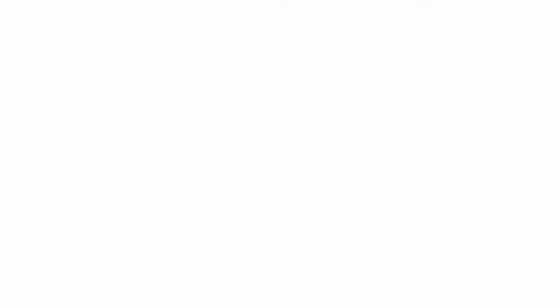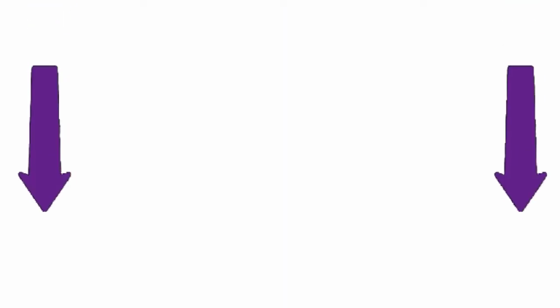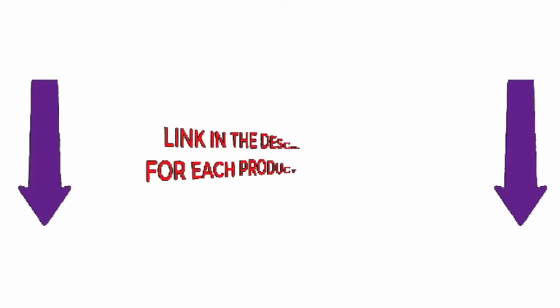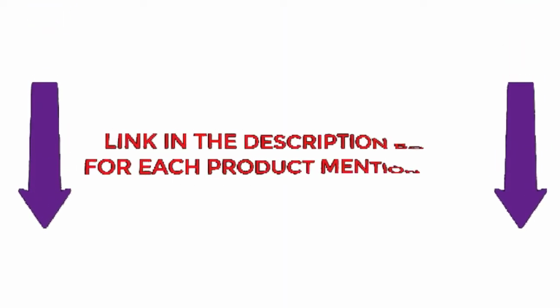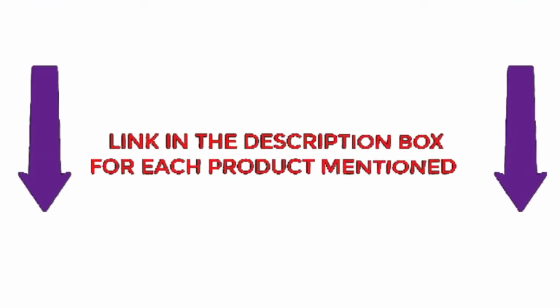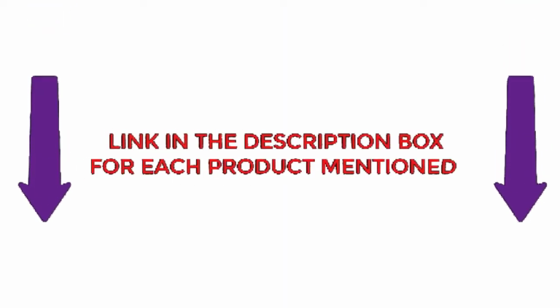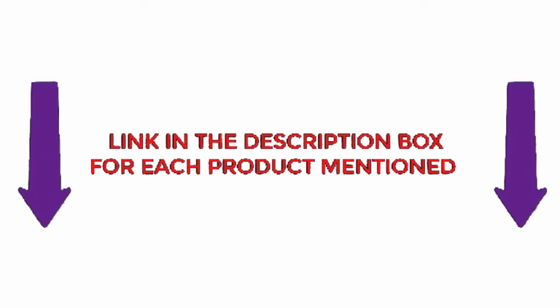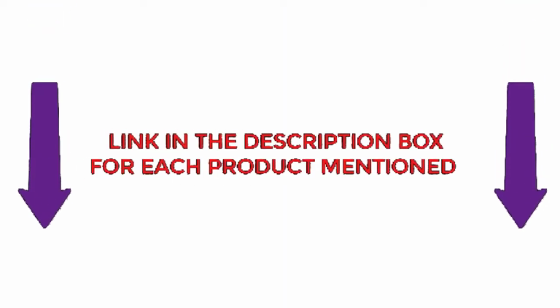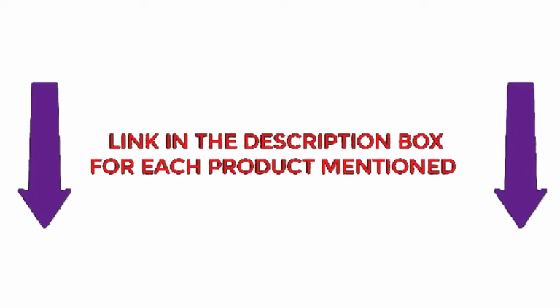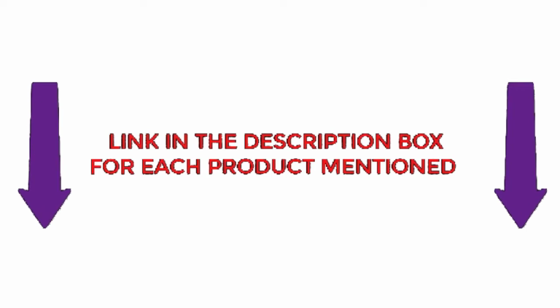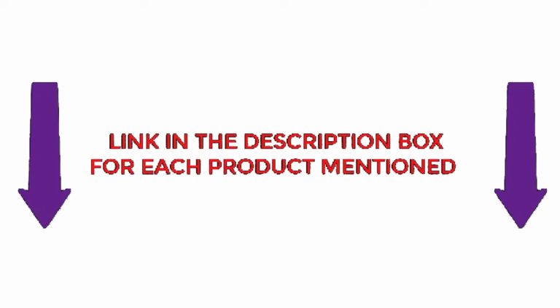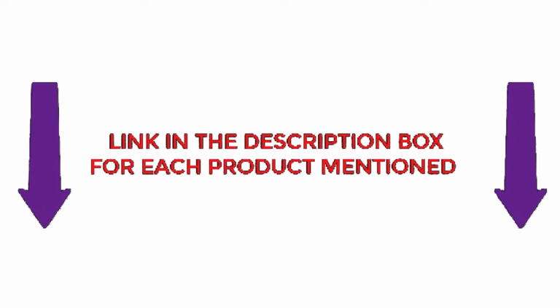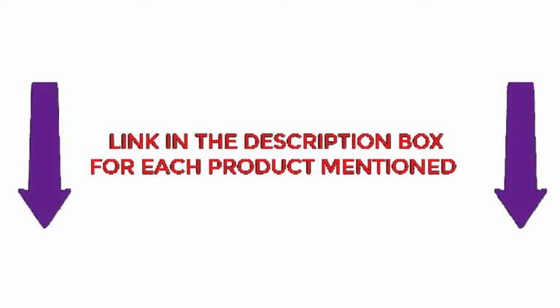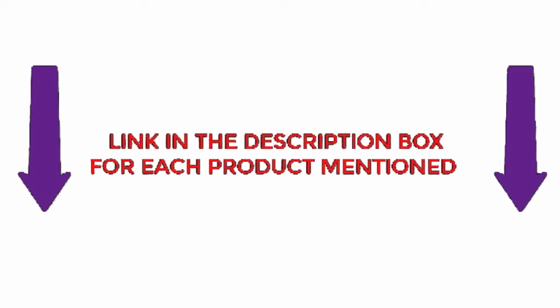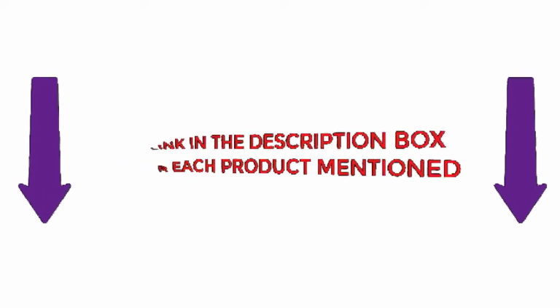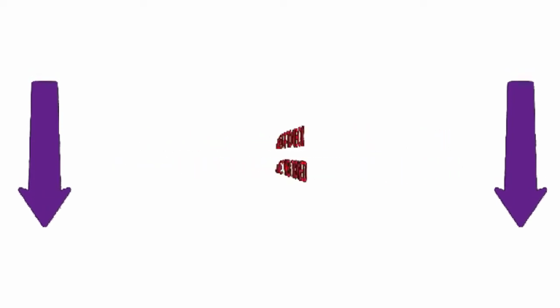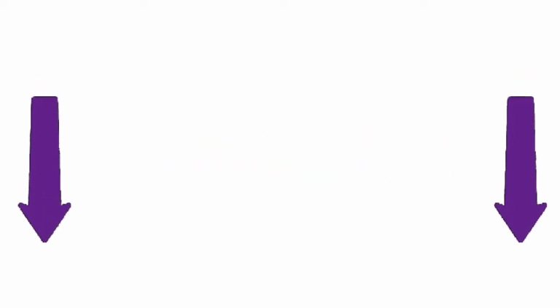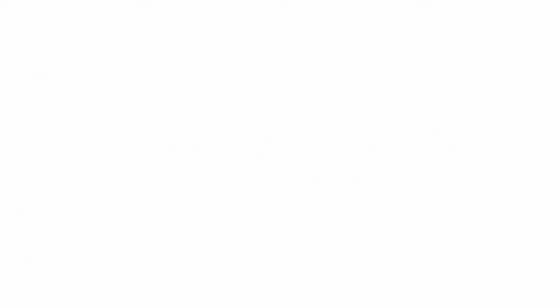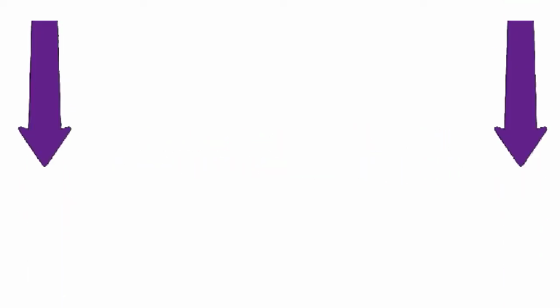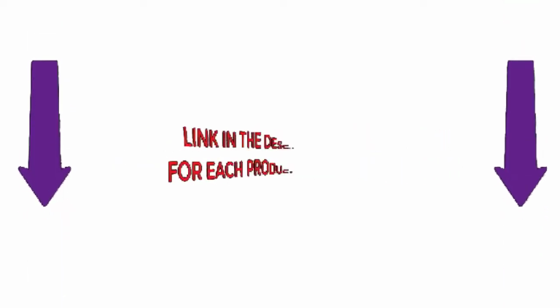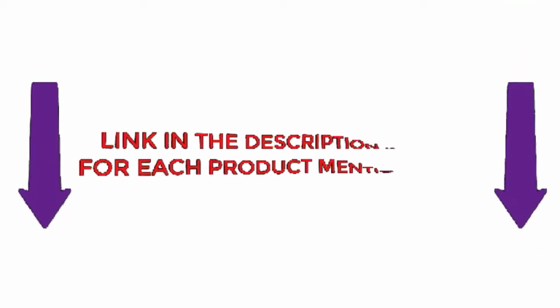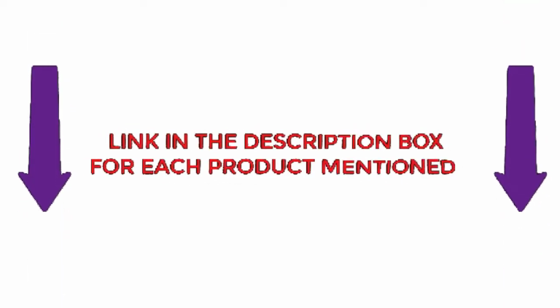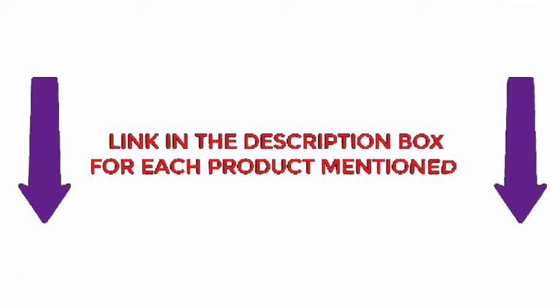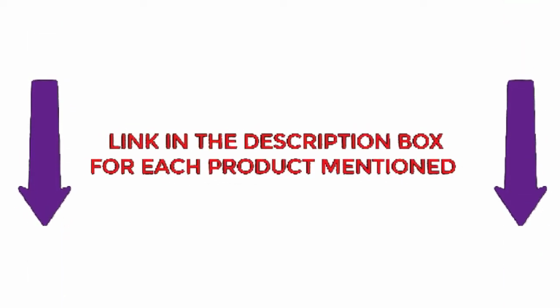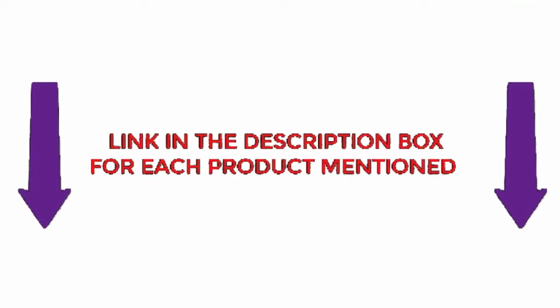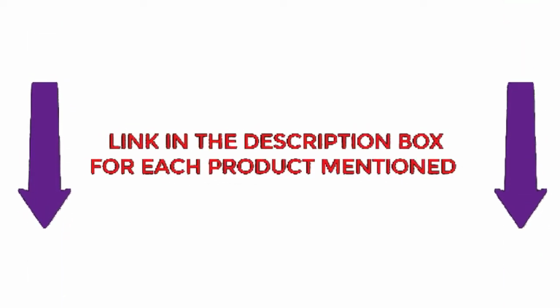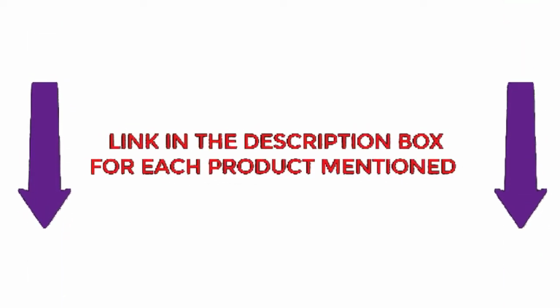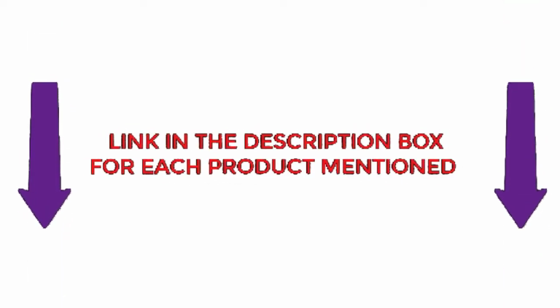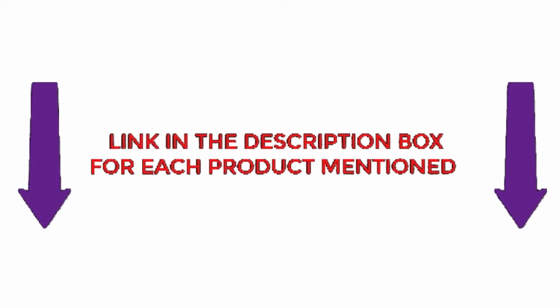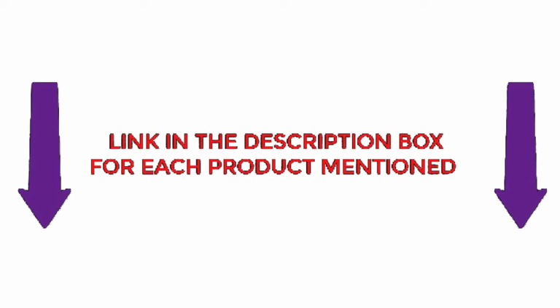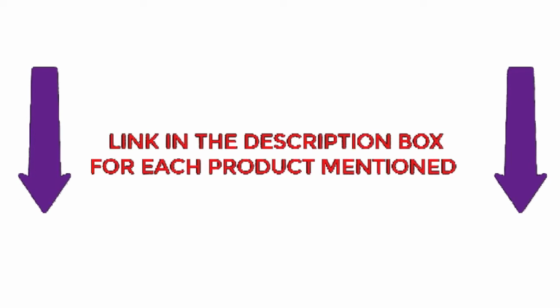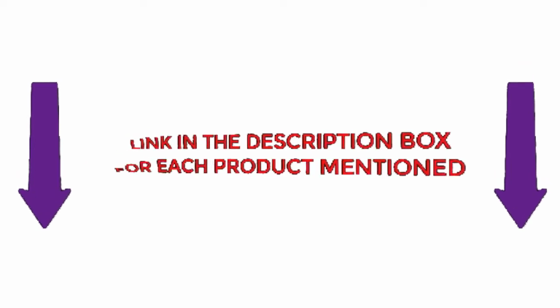After much research, I found these products very helpful for people like you. You can find out more about the price and other details in my description, so let's jump right into the video.